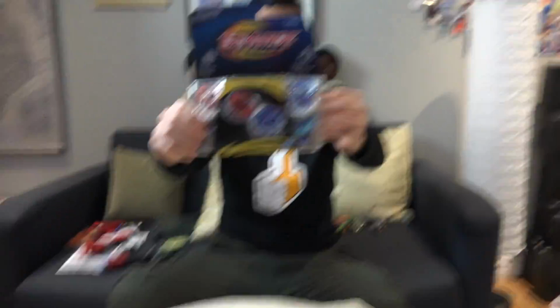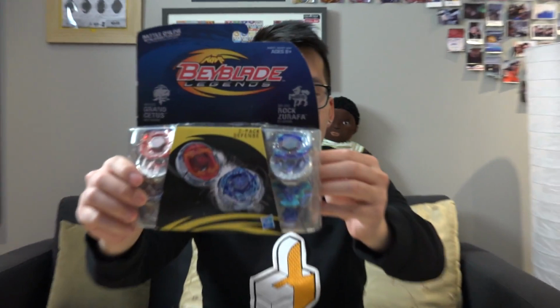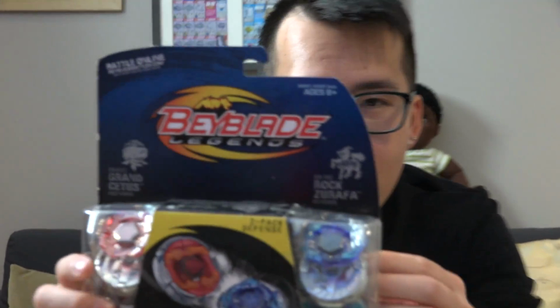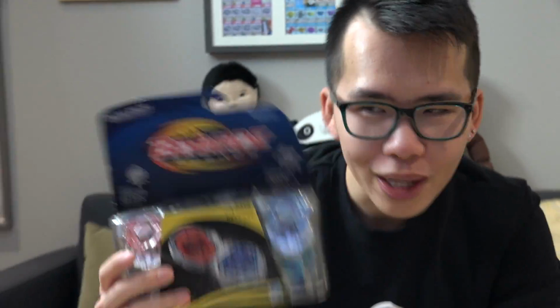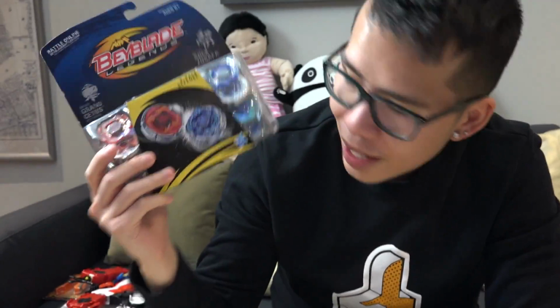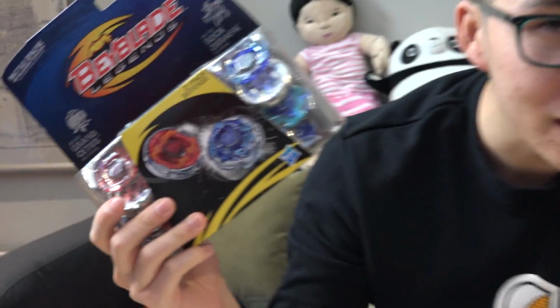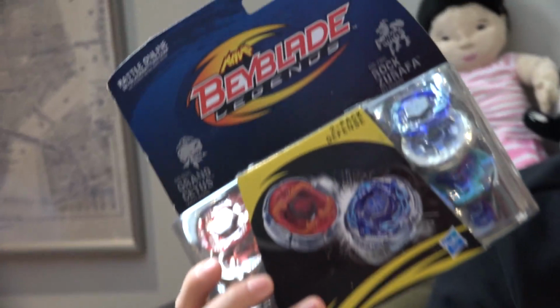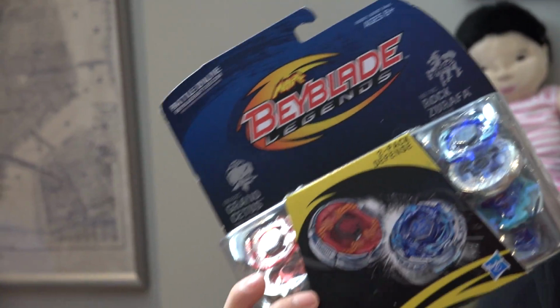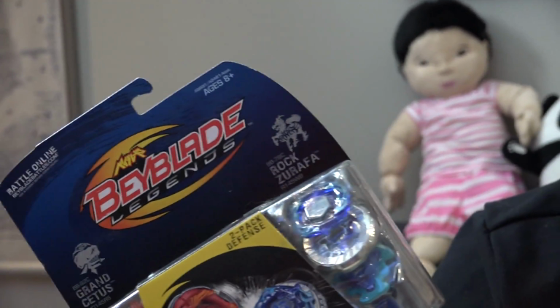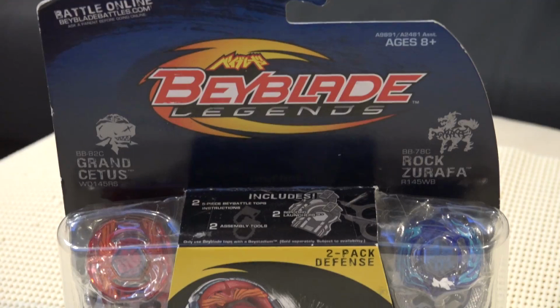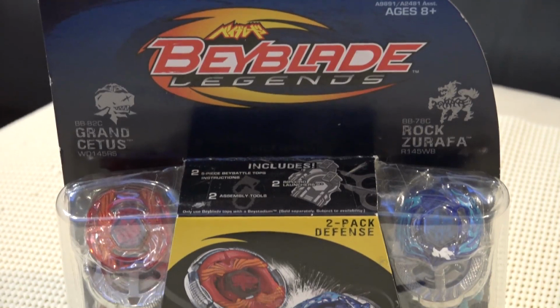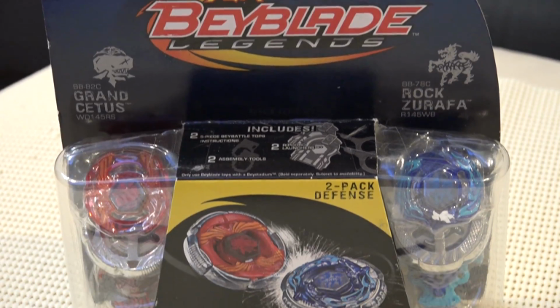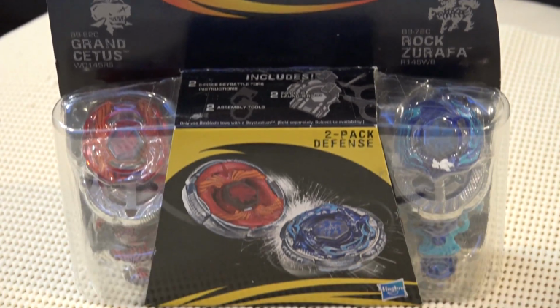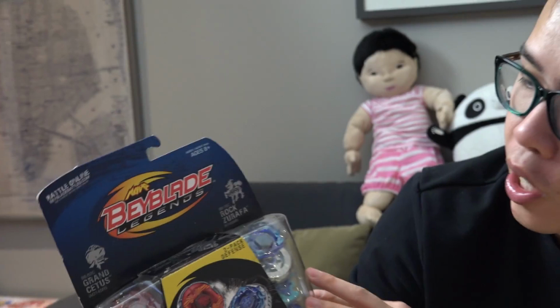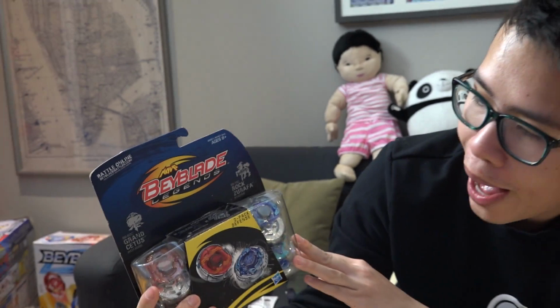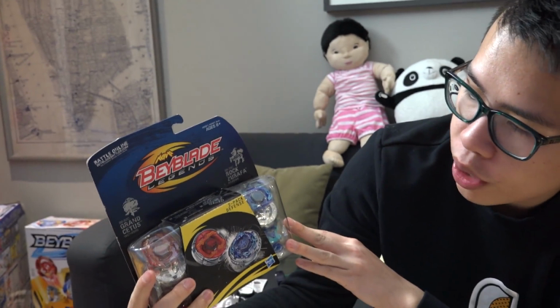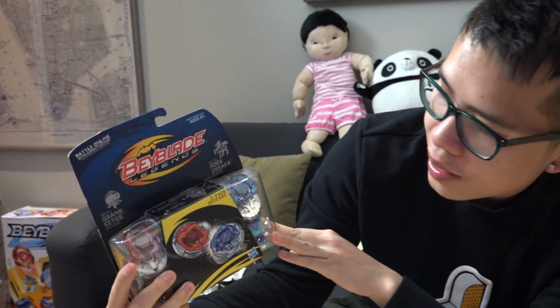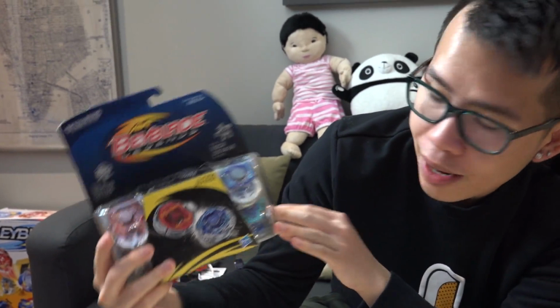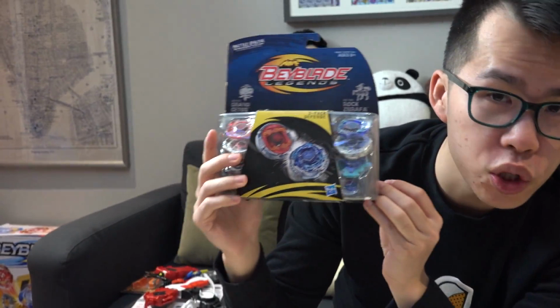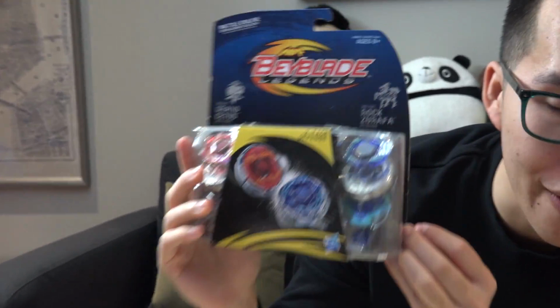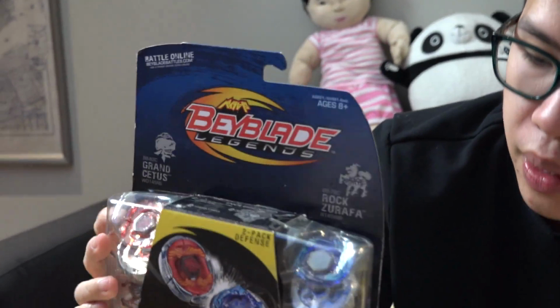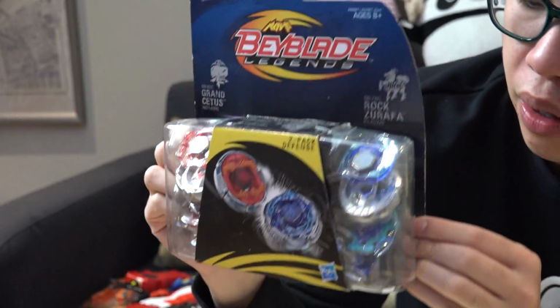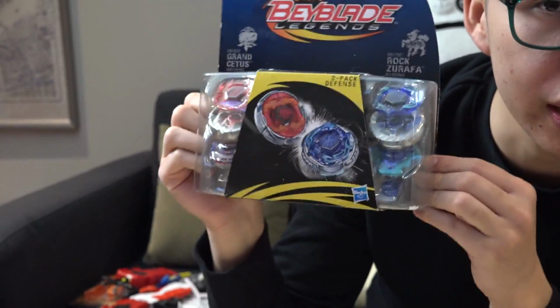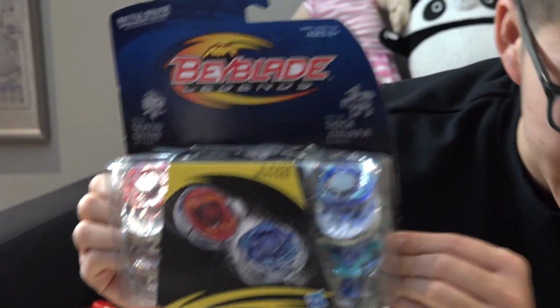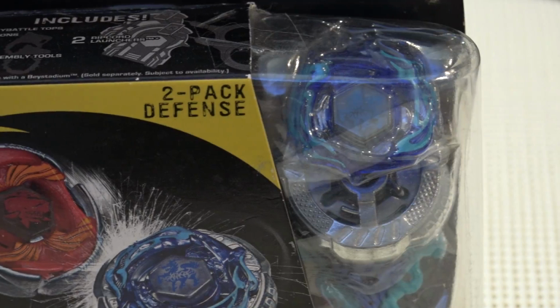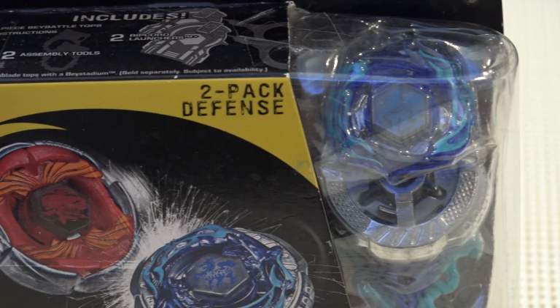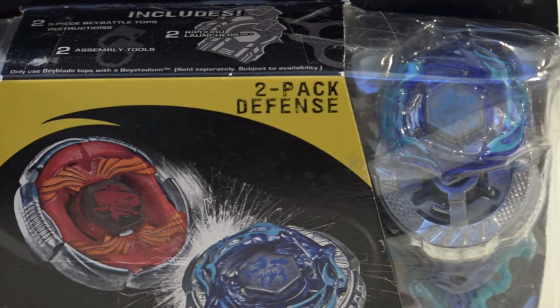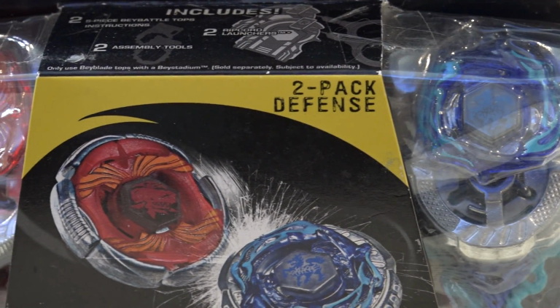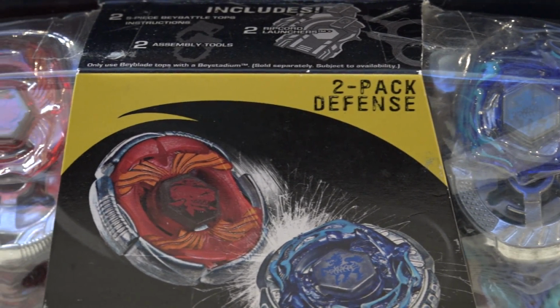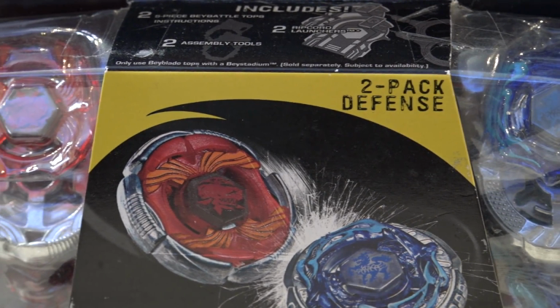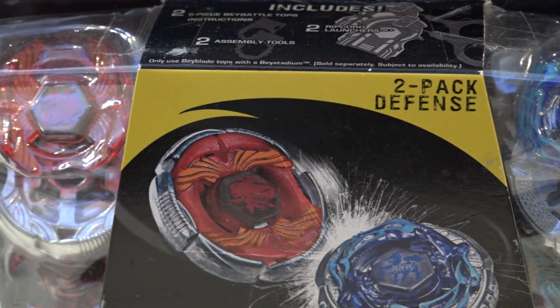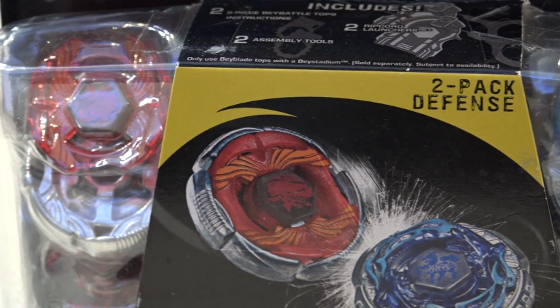What's this? Beyblade Legends! Yeah, we still got some — this is the two-pack with Grand Cetus and Rock Zarafa. These are your defense types. We've unboxed our other two-packs before; we got this one left.